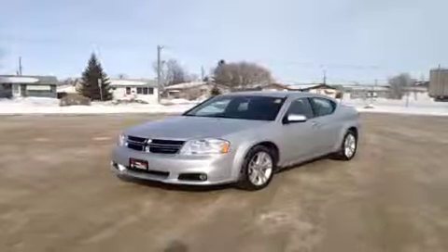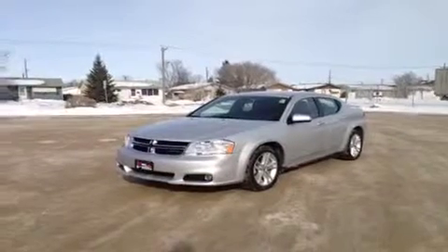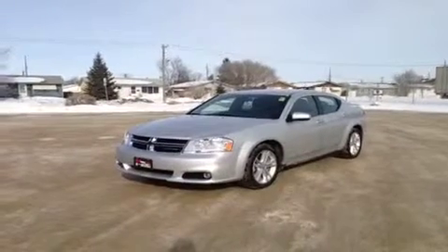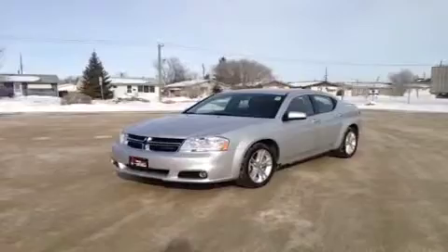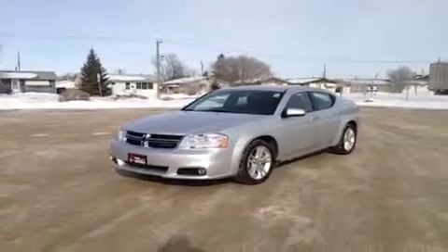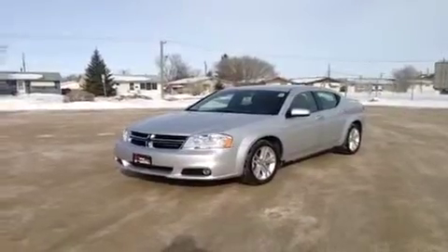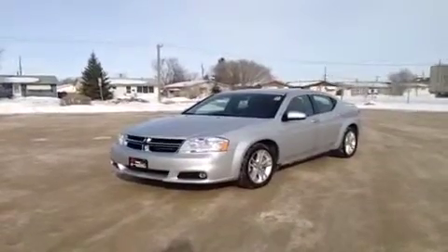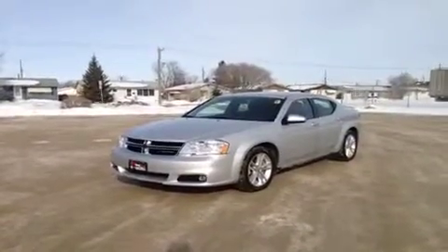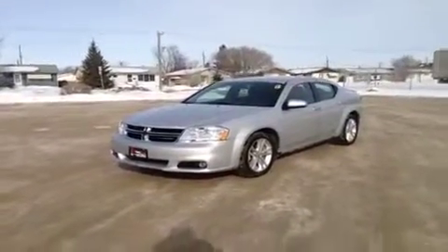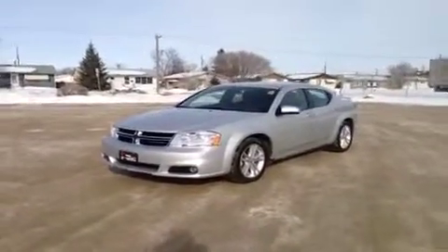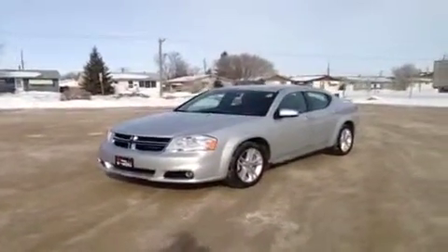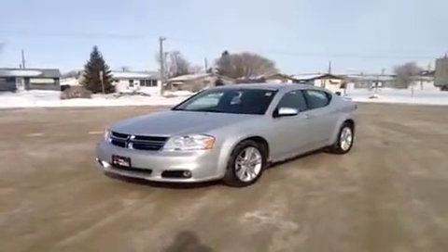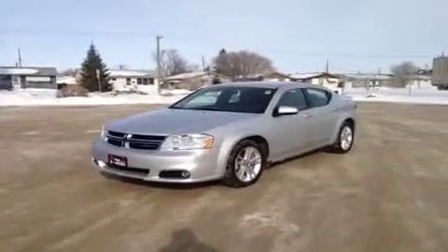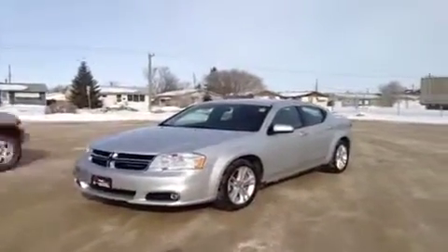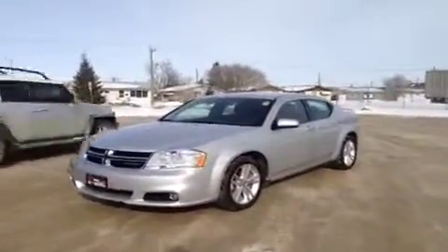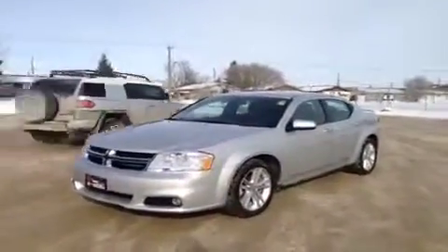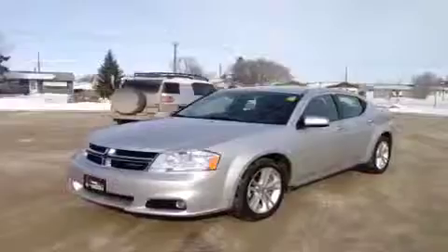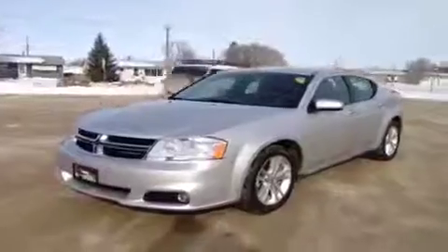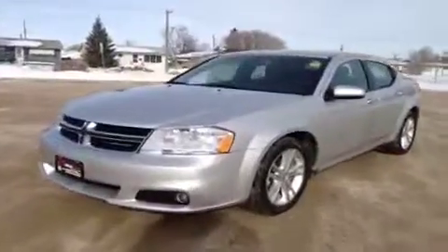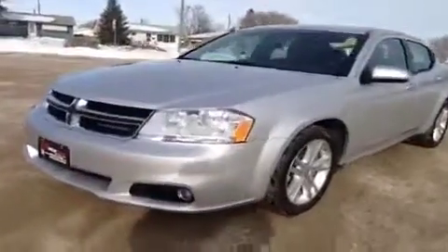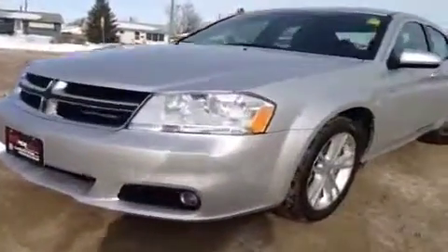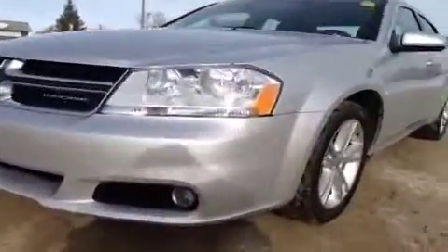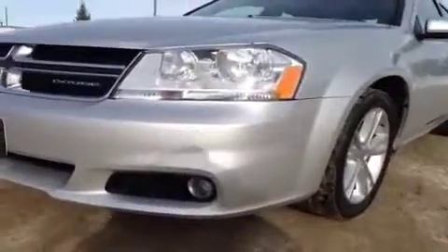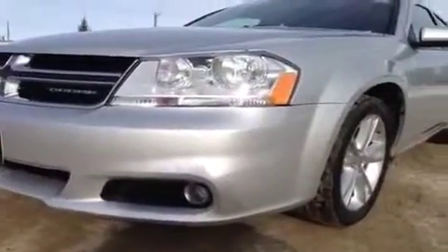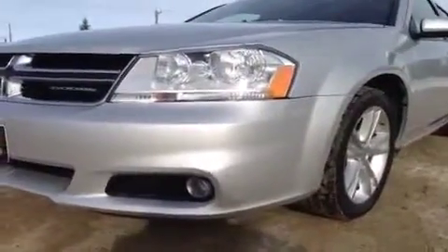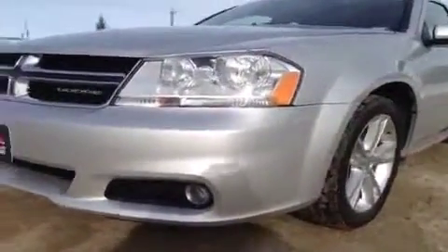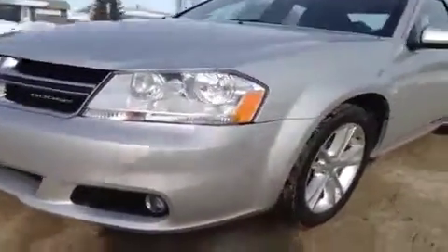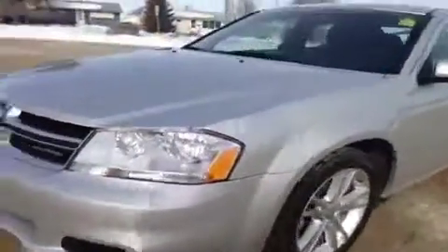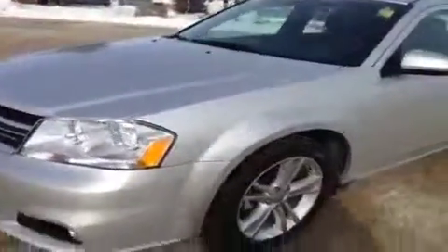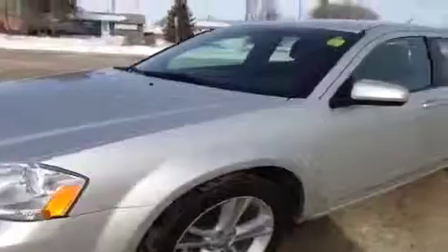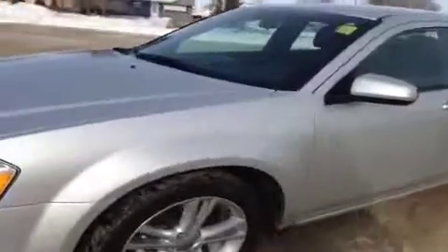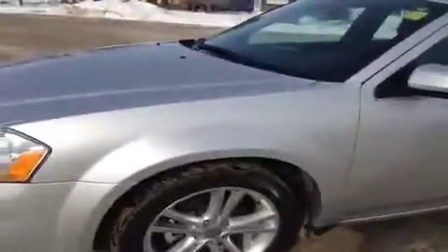This is the 2012 Dodge Avenger SXT package. Right now I'm going to show you around the outside of the vehicle. The vehicle does come, as you can see here, with the front fog lights — there's the SXT package.